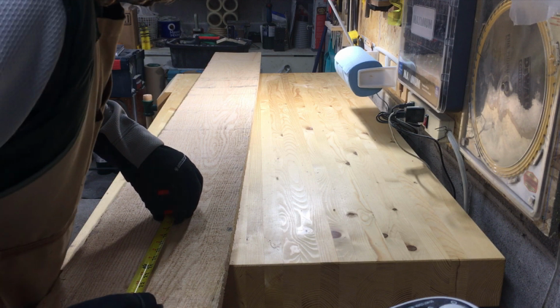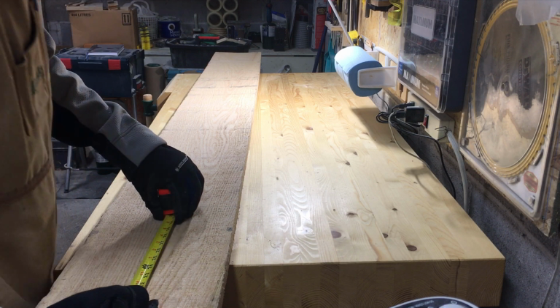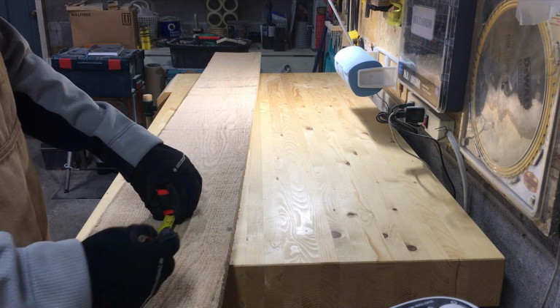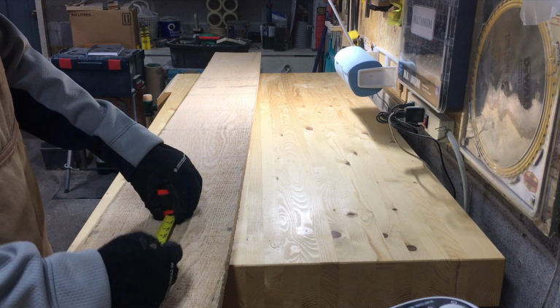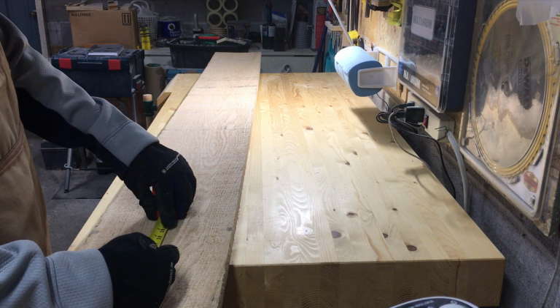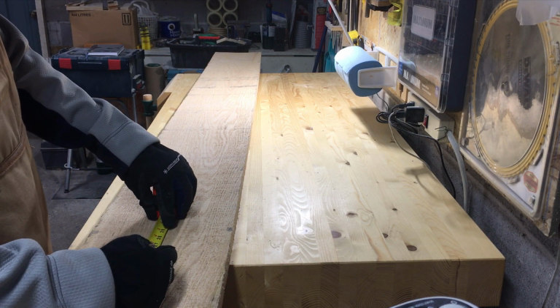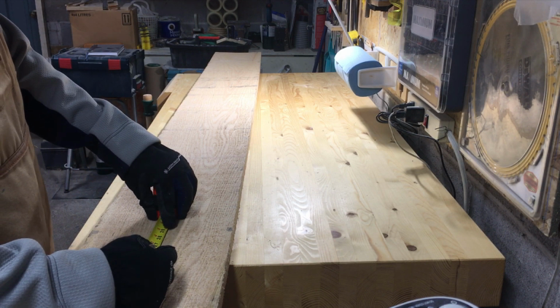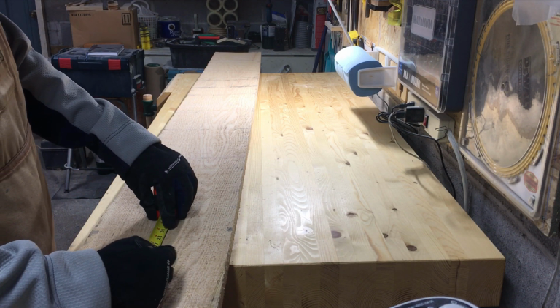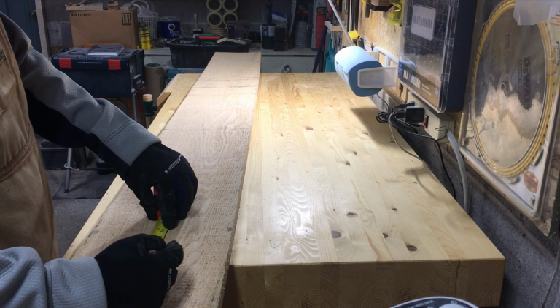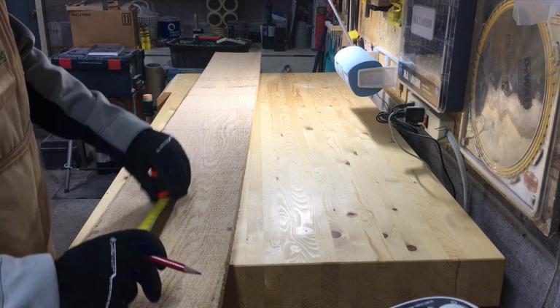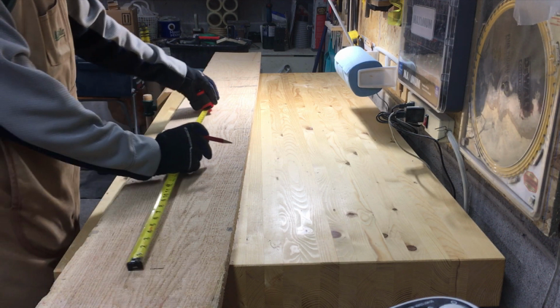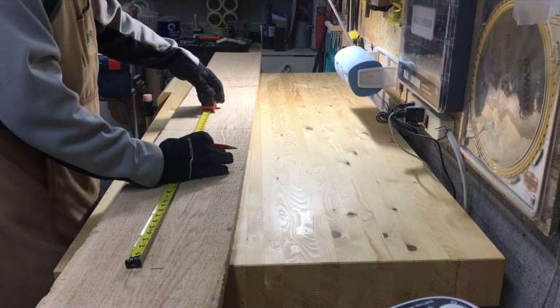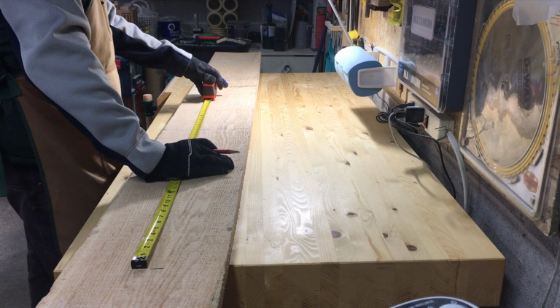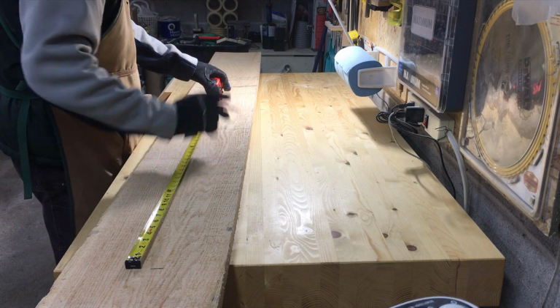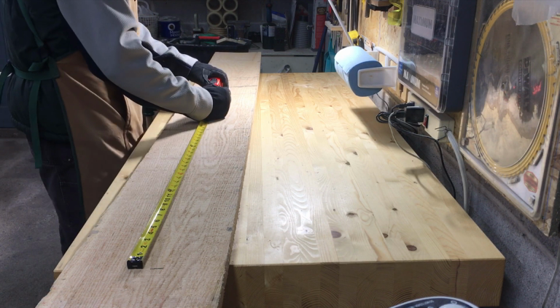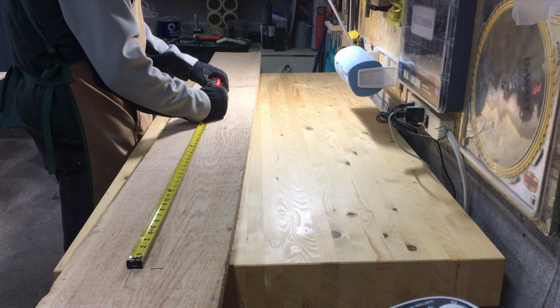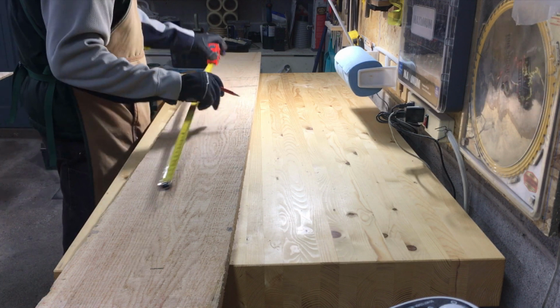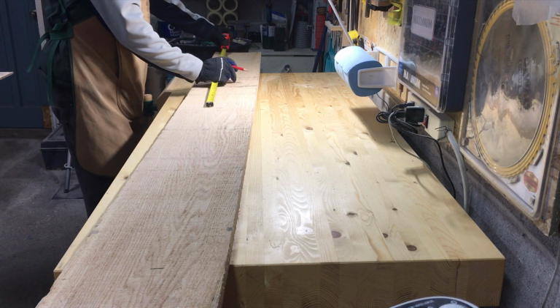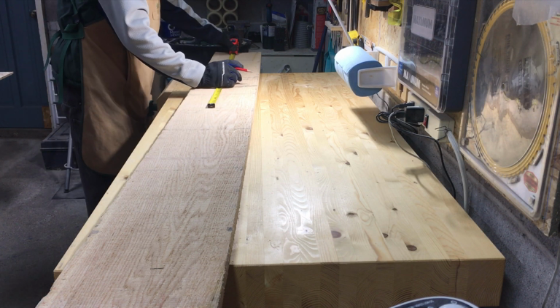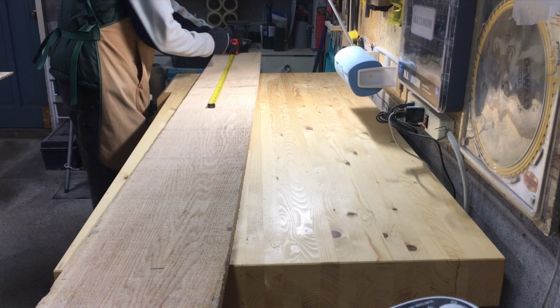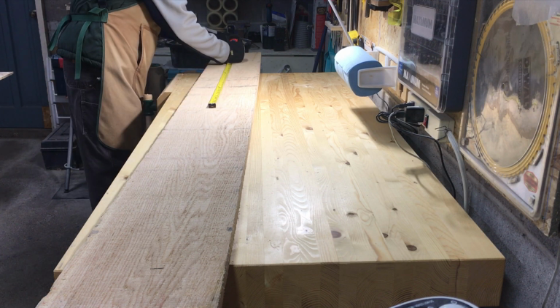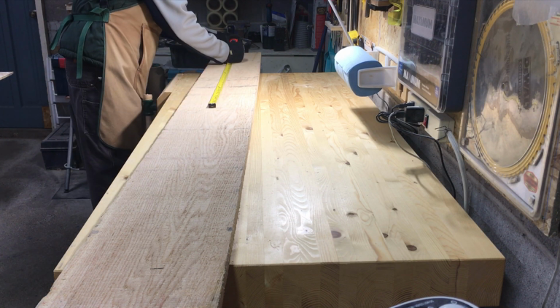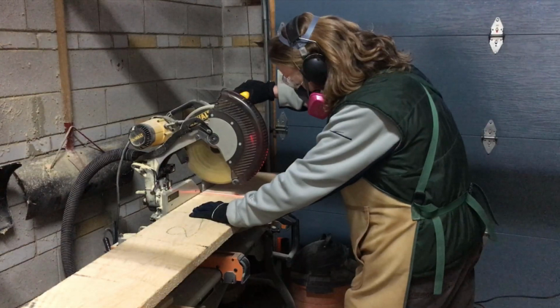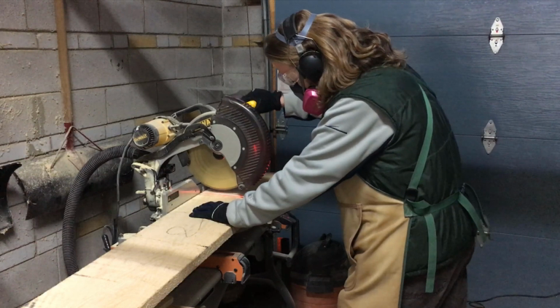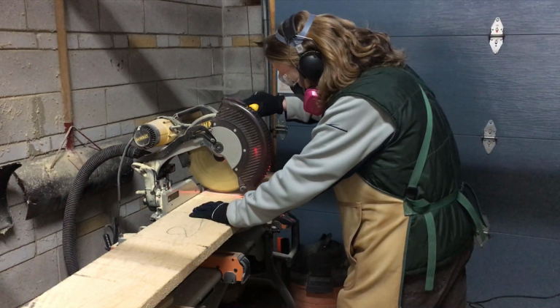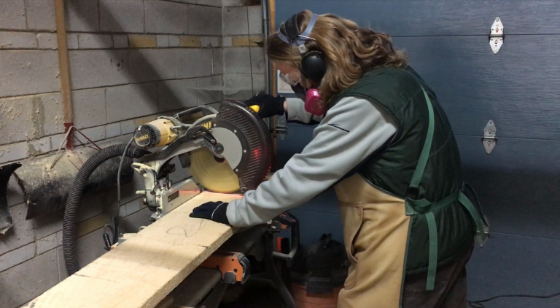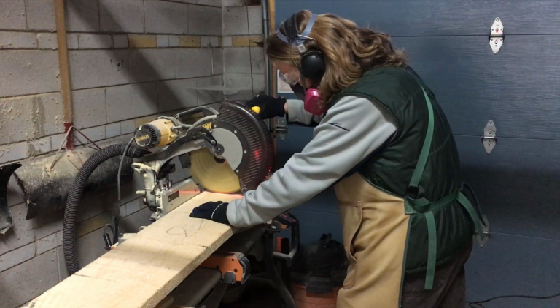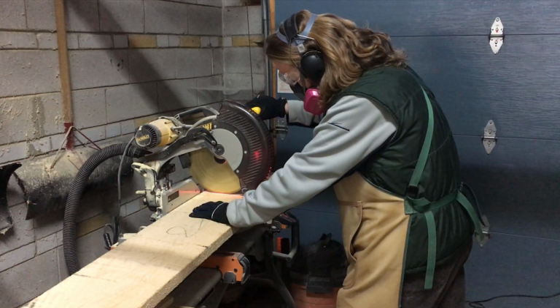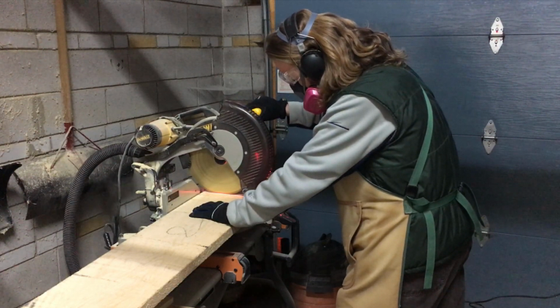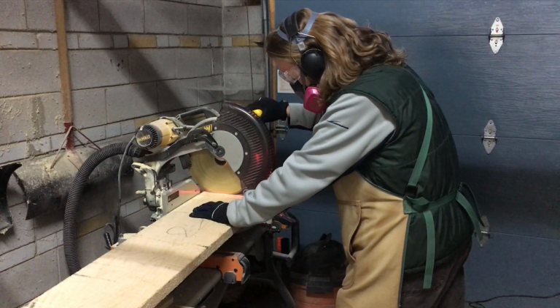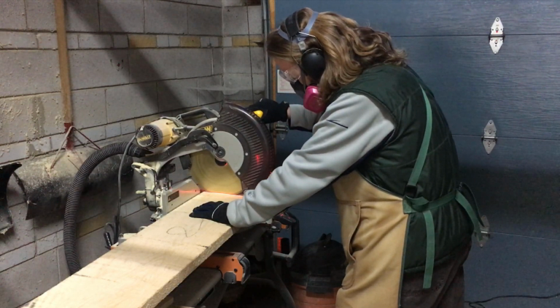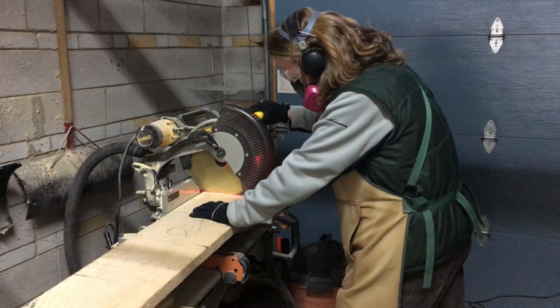I need to cut two pieces out of this board to get the width I need, so here I'm laying out where to cut those from. Once I picked out the best sections, I headed over to the miter saw to cut them out.